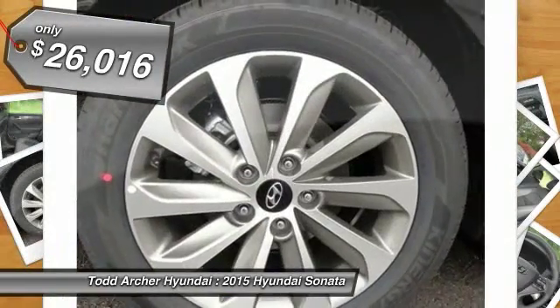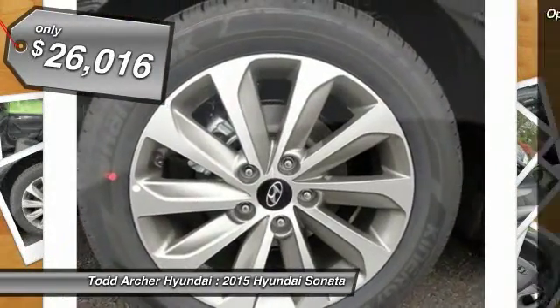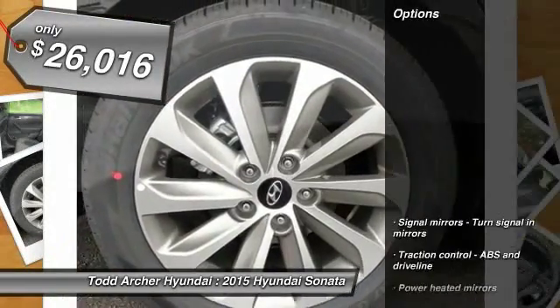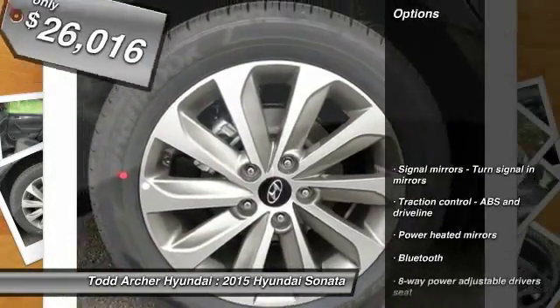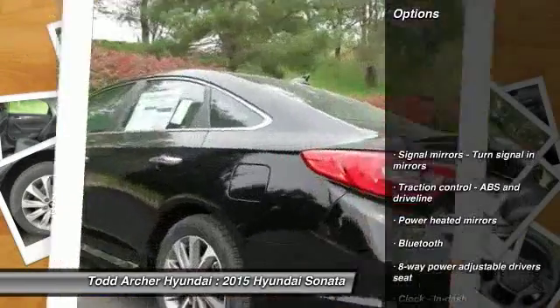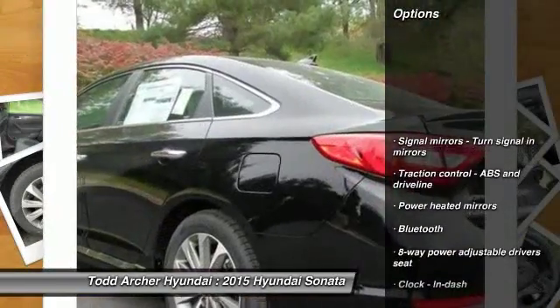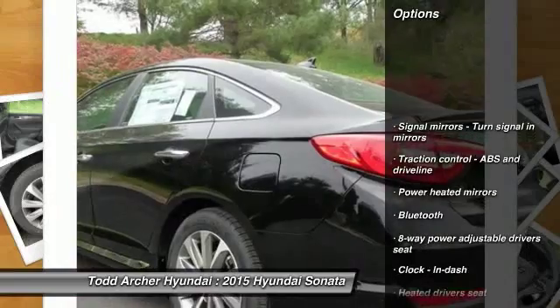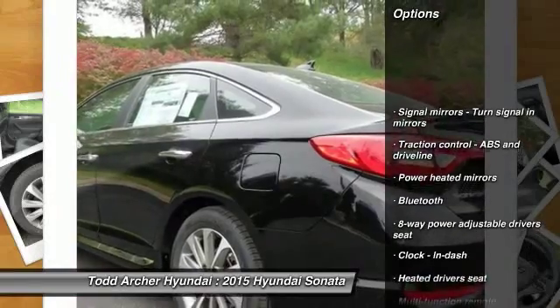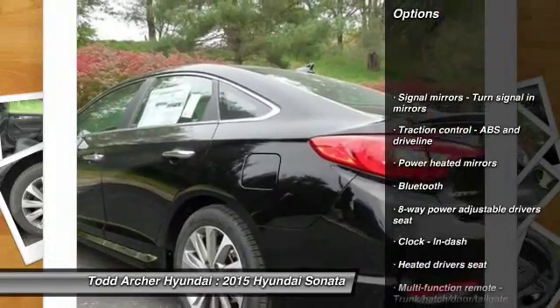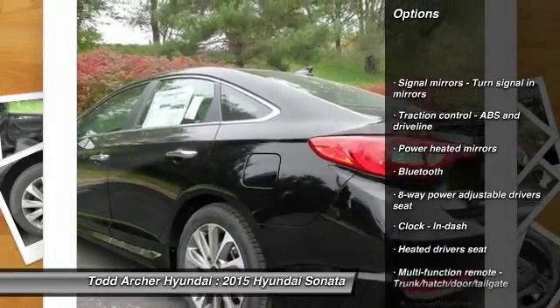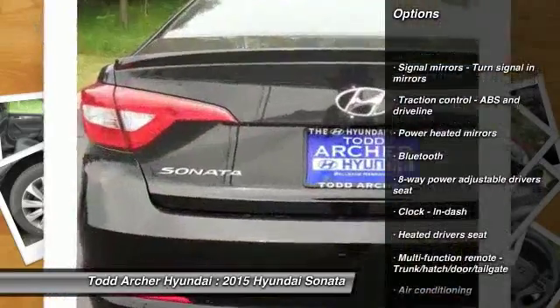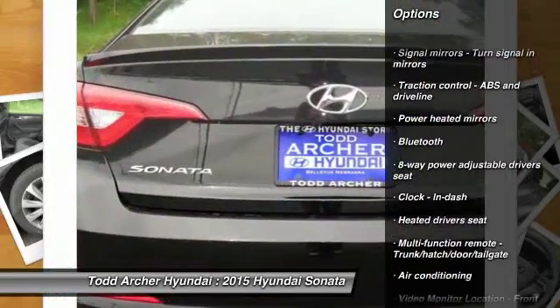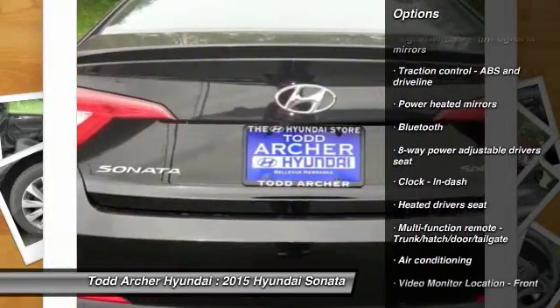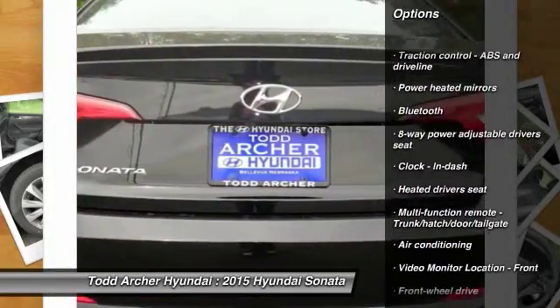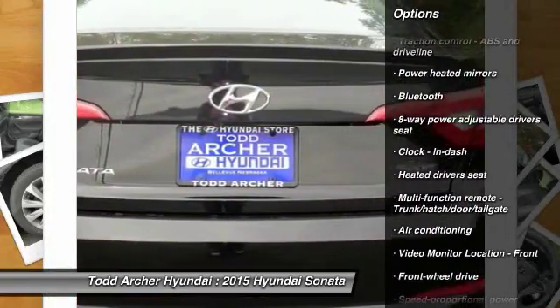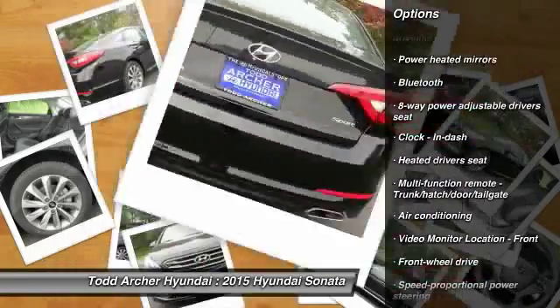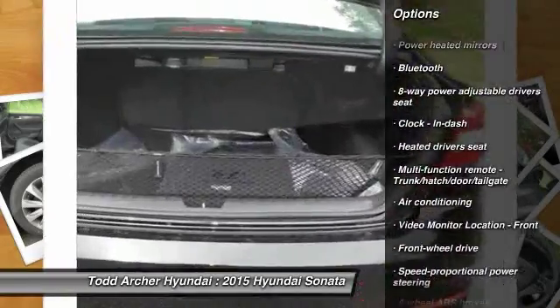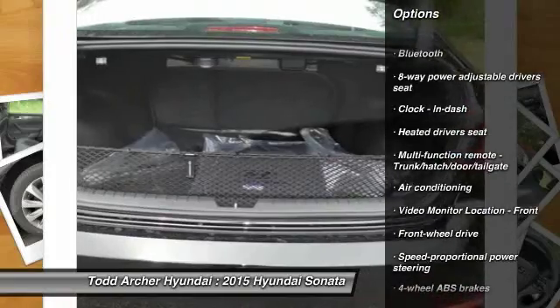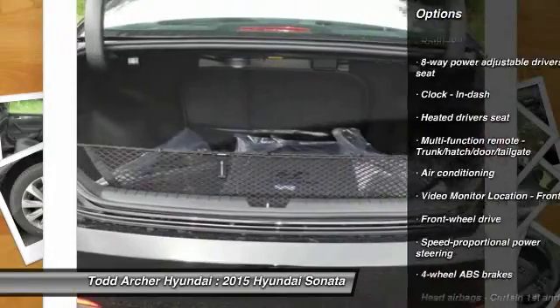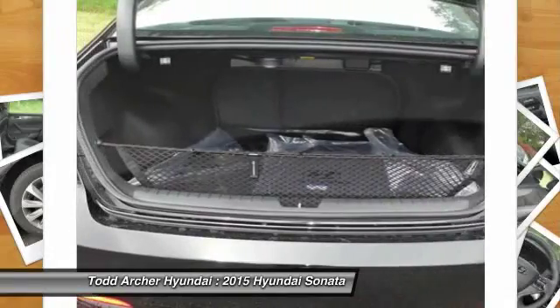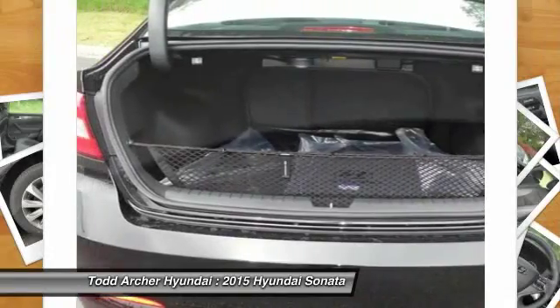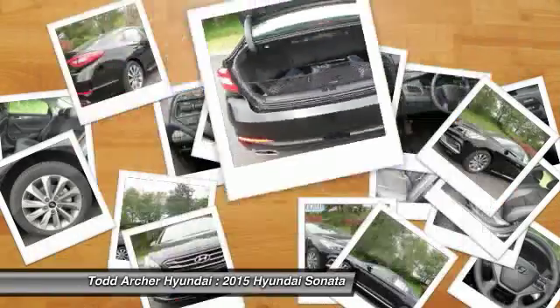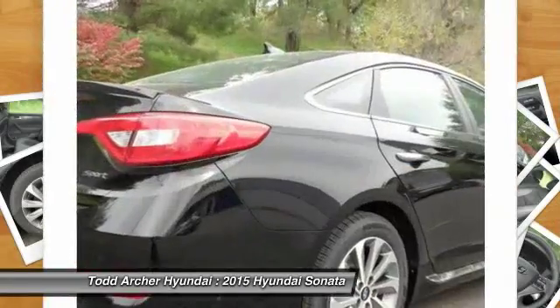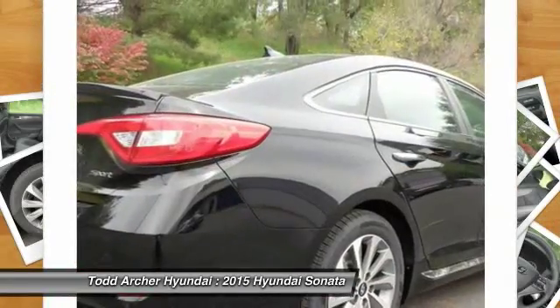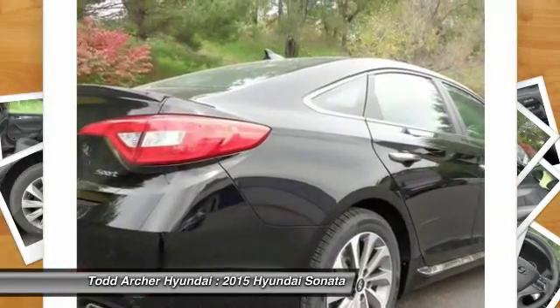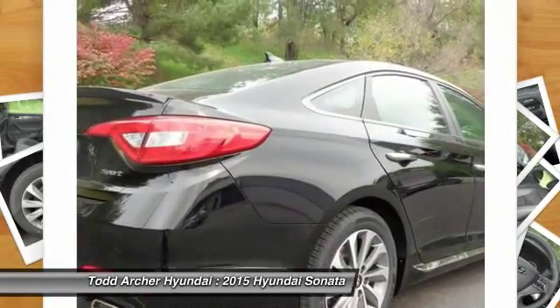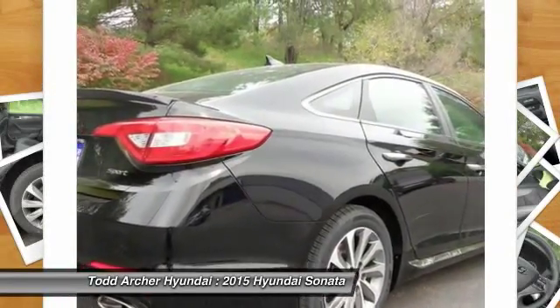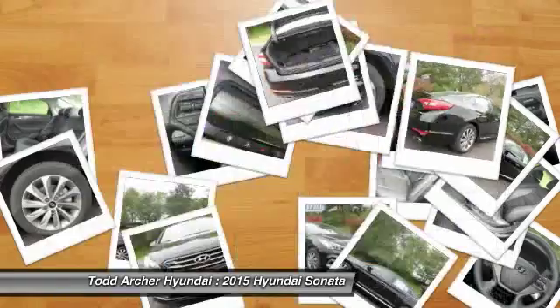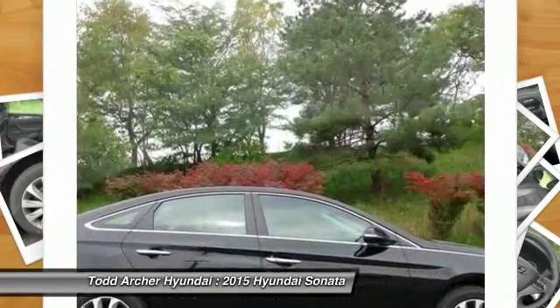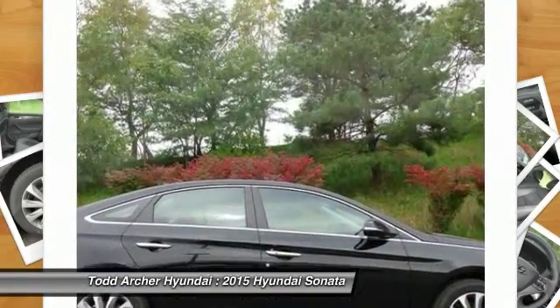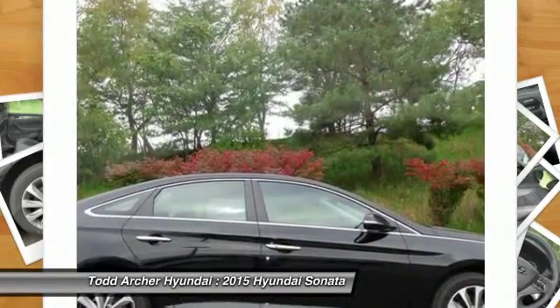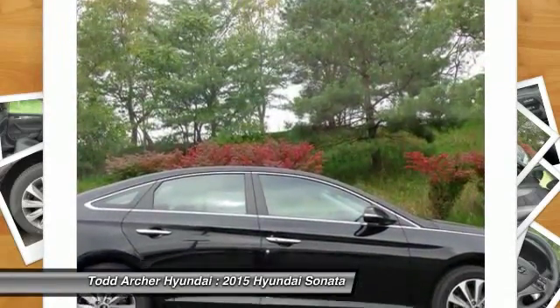Here are some of this vehicle's great options: traction control, air conditioning, front automatic transmission, front-wheel drive, Bluetooth, cruise control, fog lamps, remote power door locks, power windows, and trip computer.